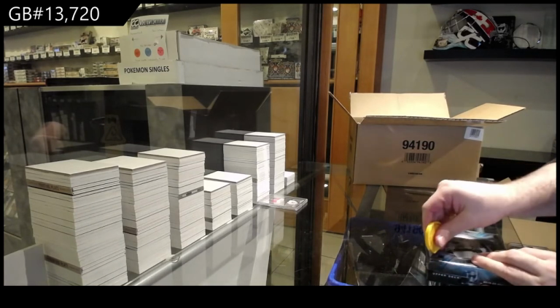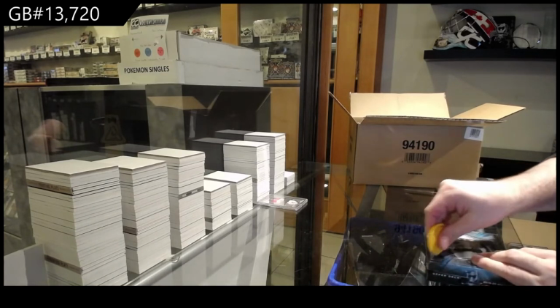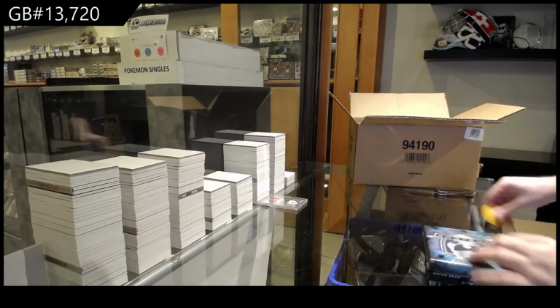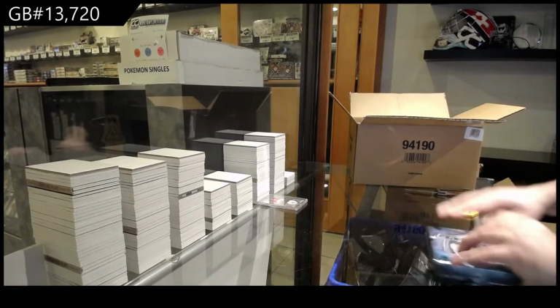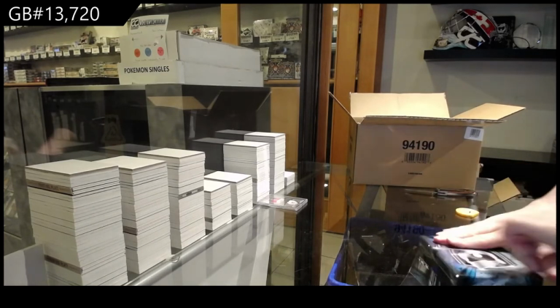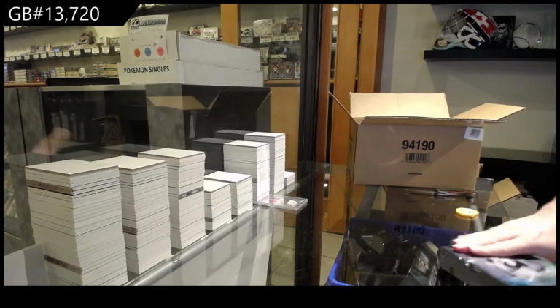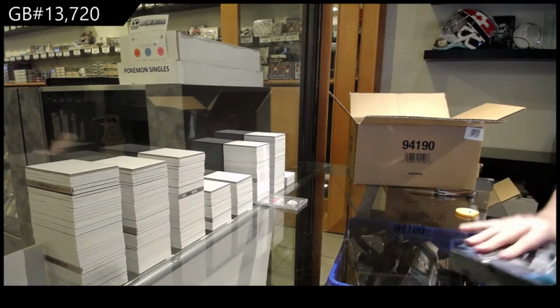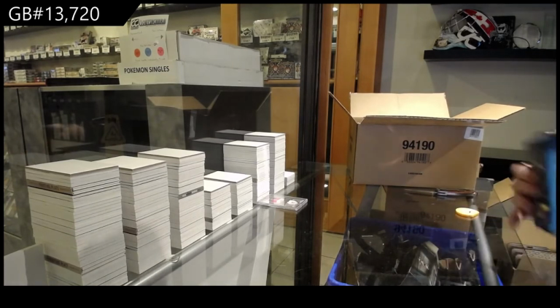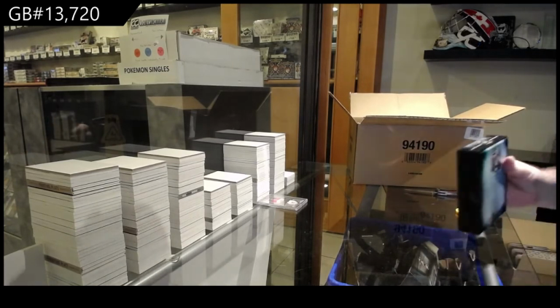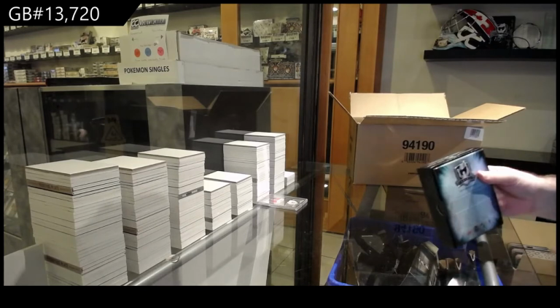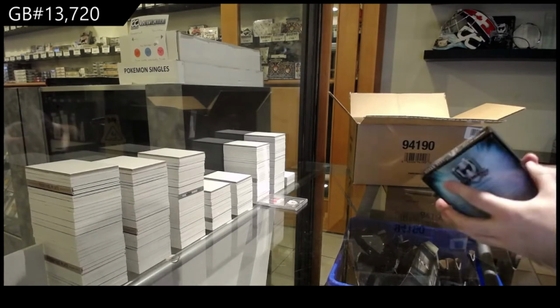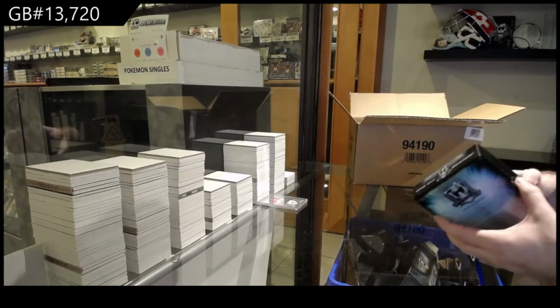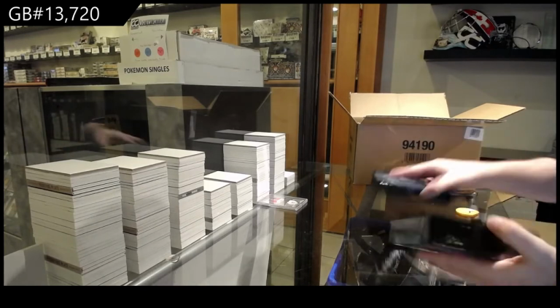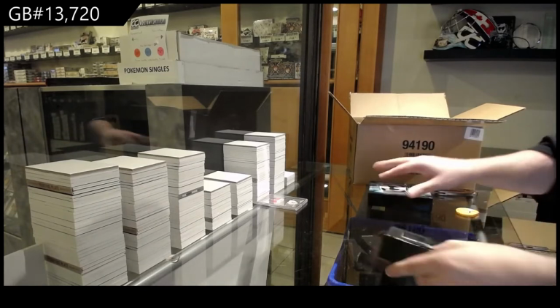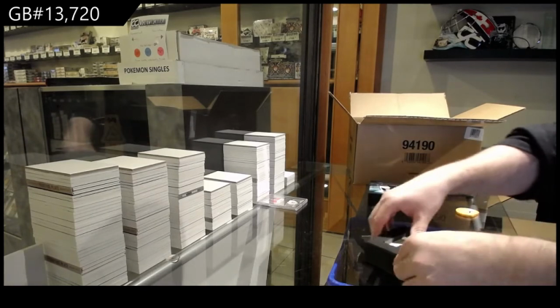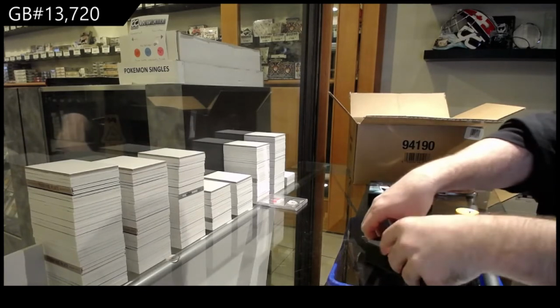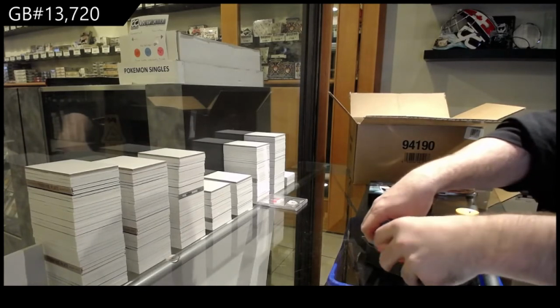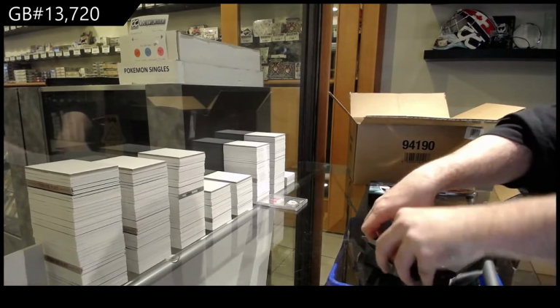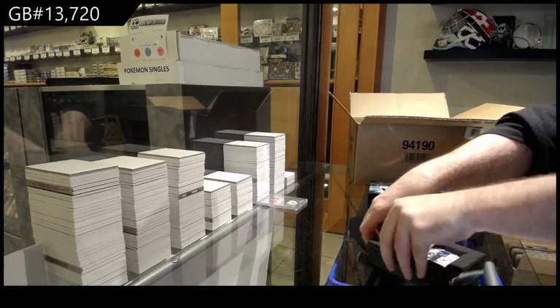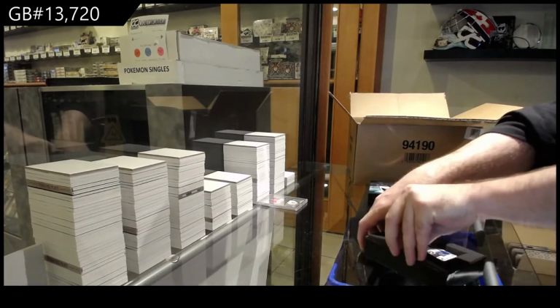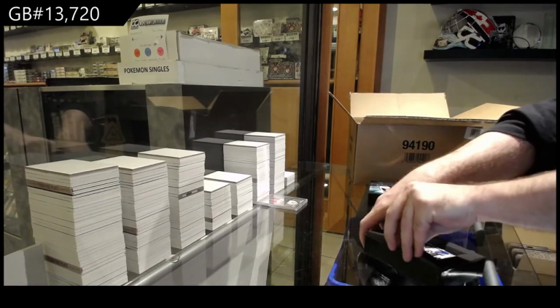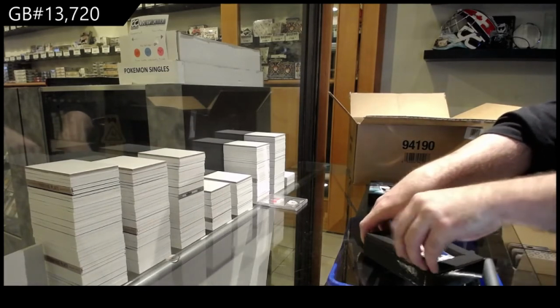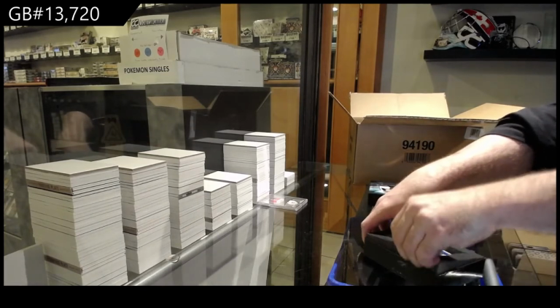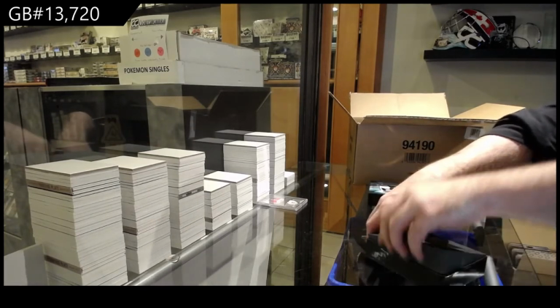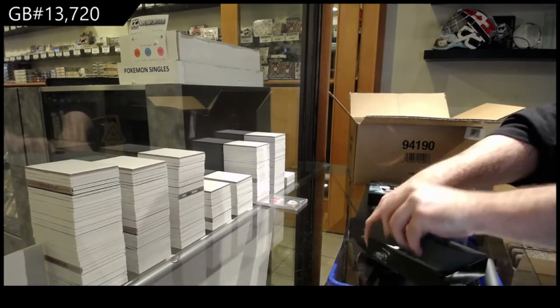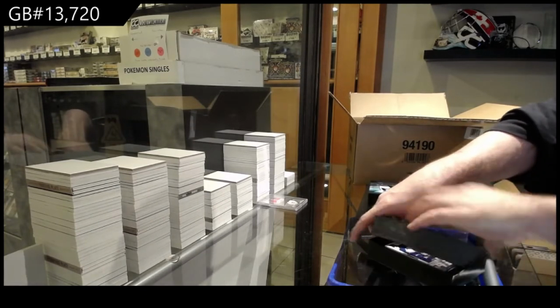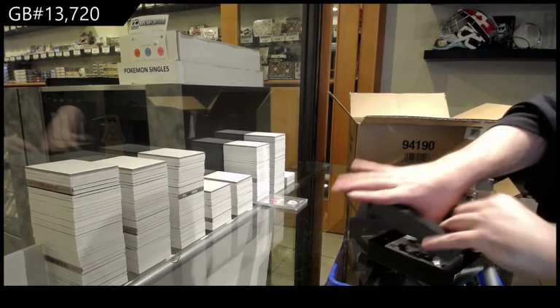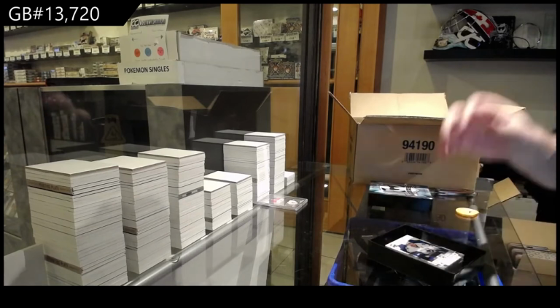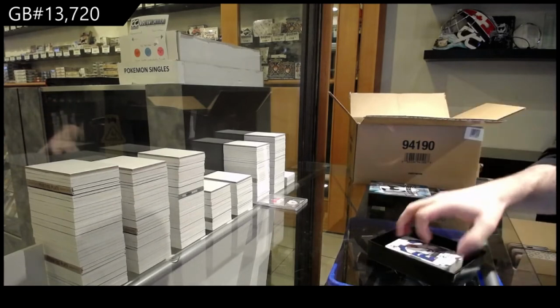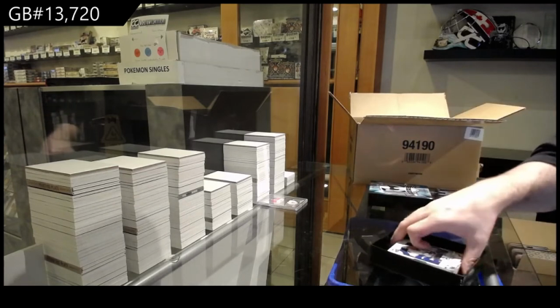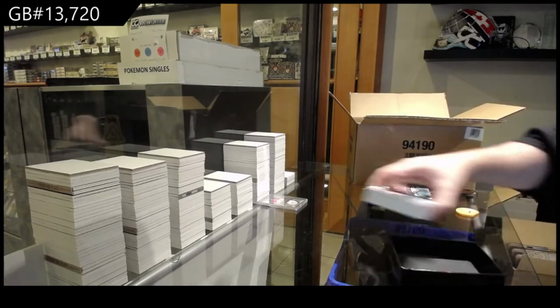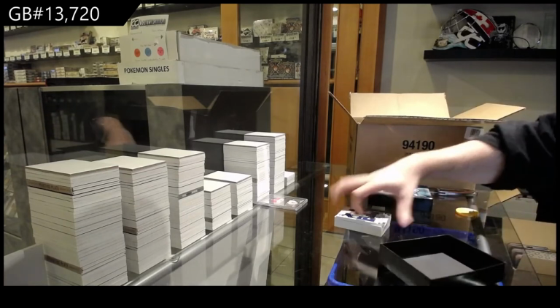I saw a PSA 10 icon just went for $1,700 — McDavid Gretzky — which is mind-blowing to me.